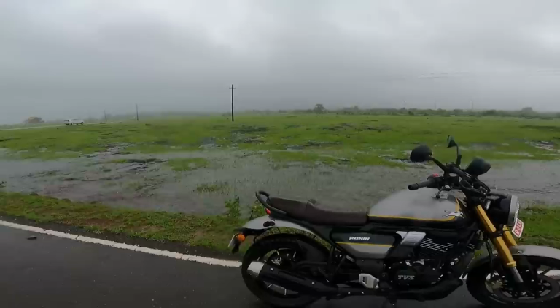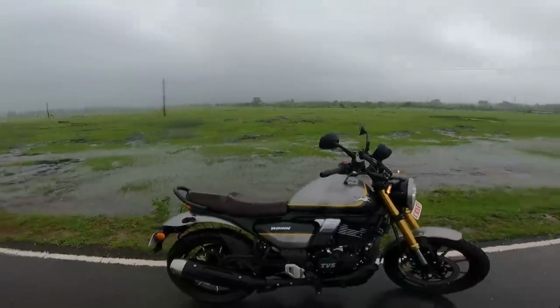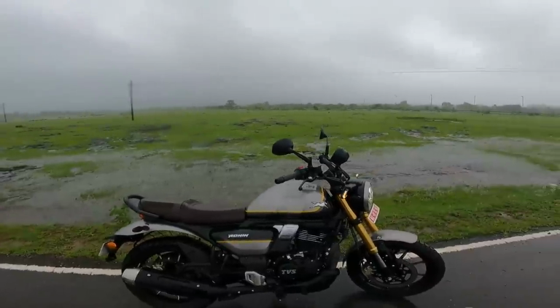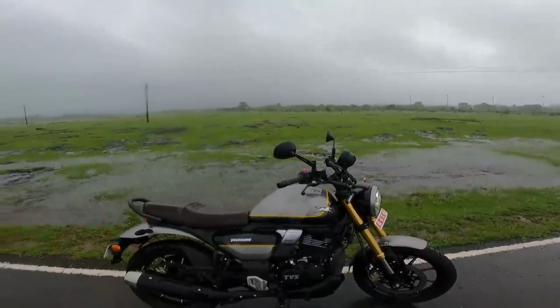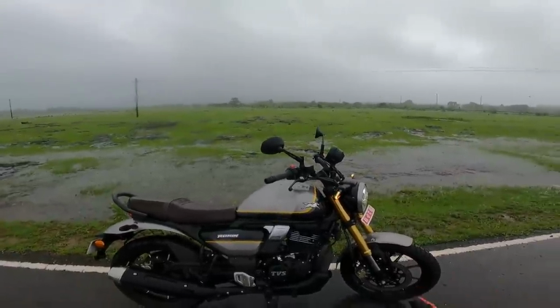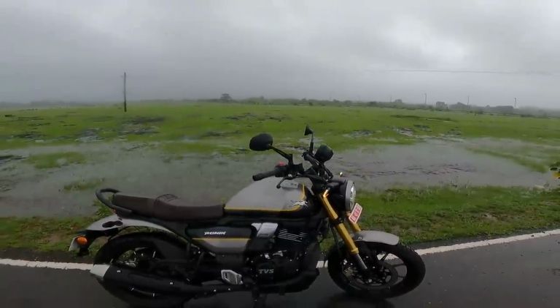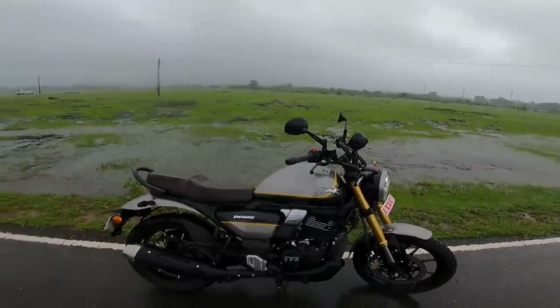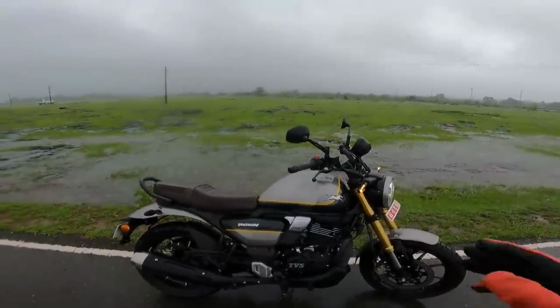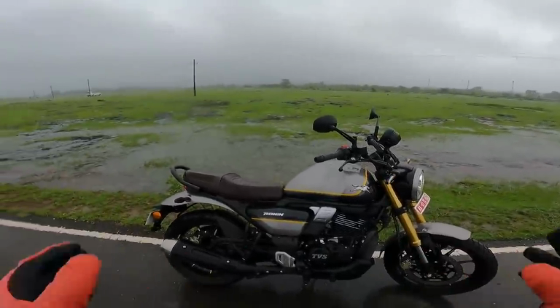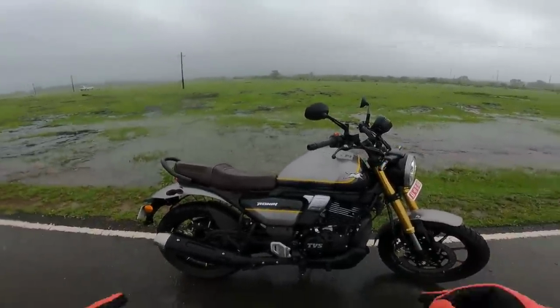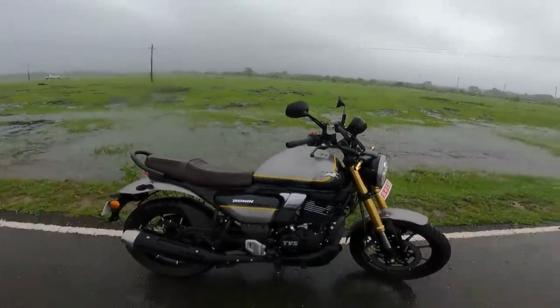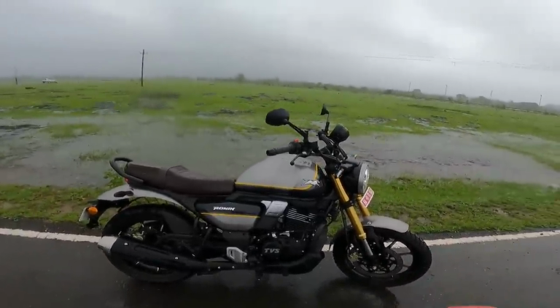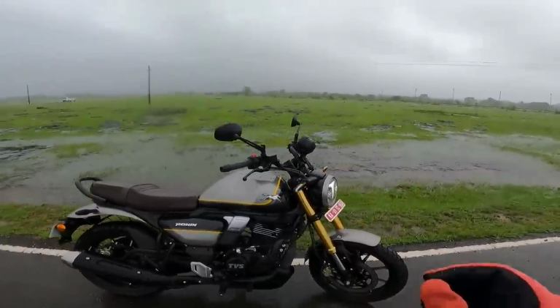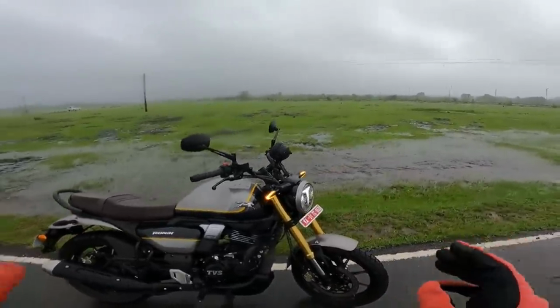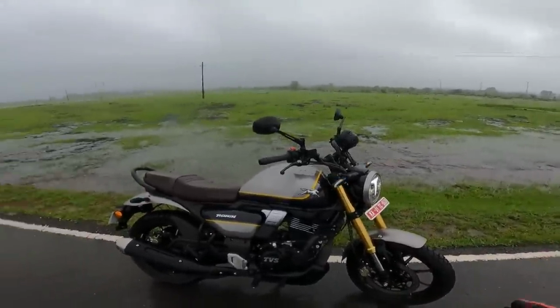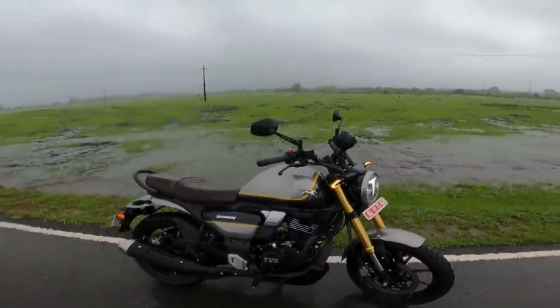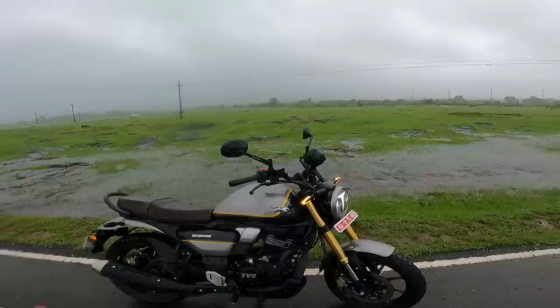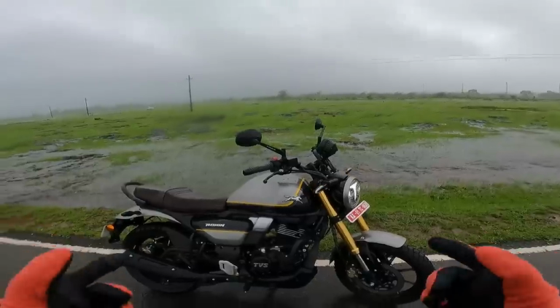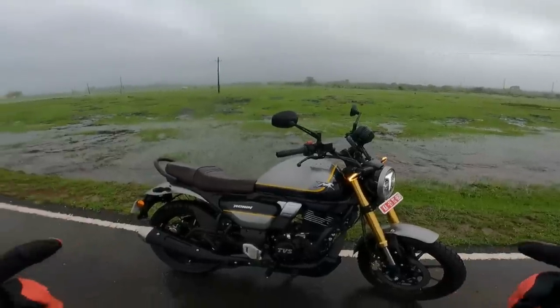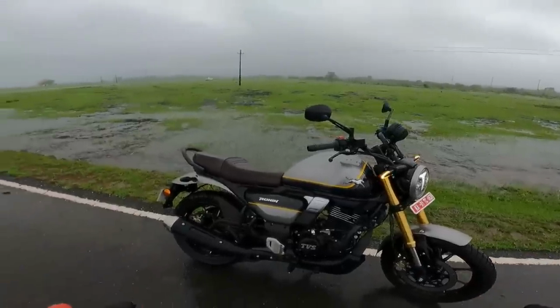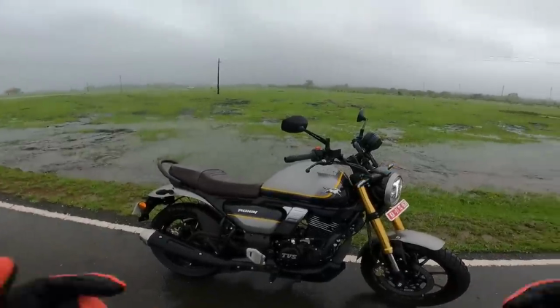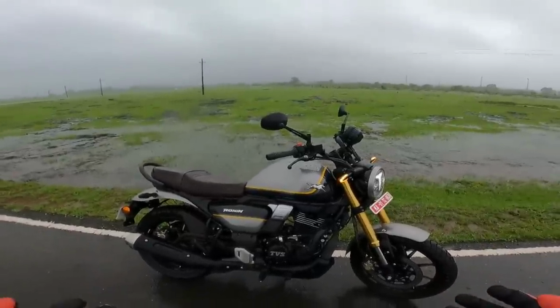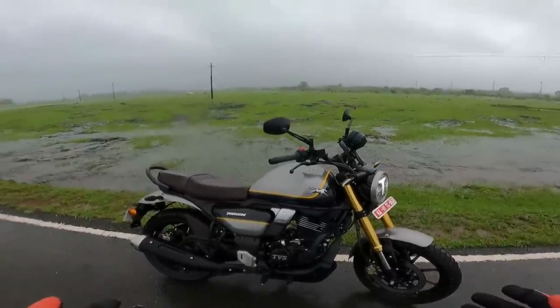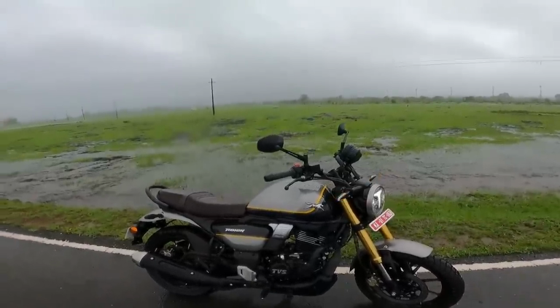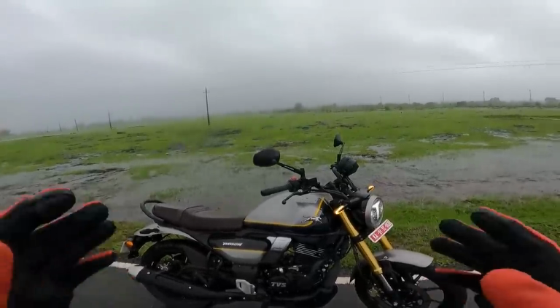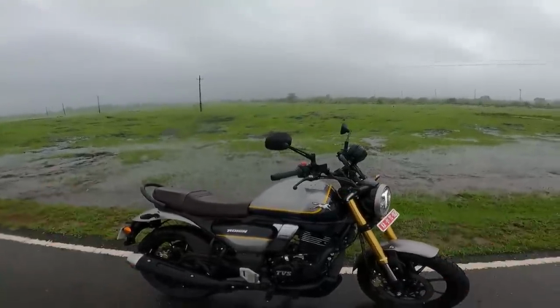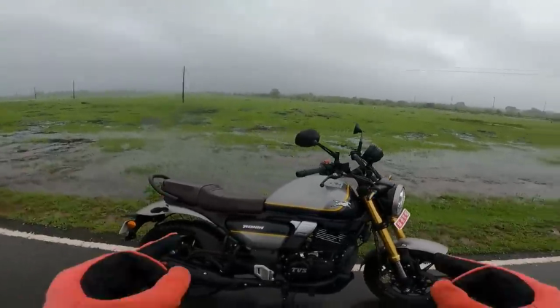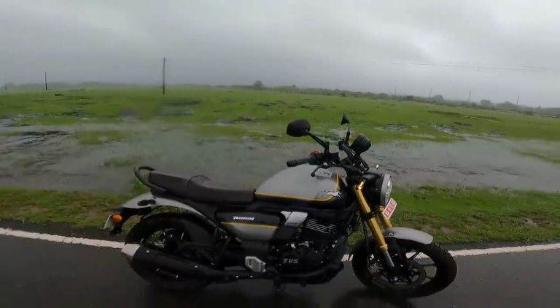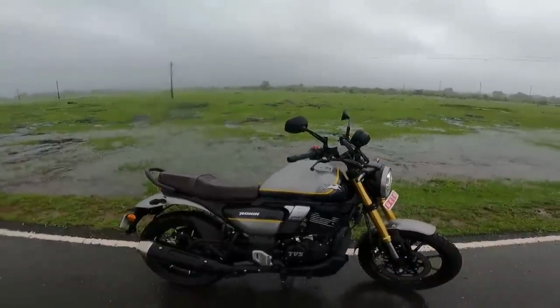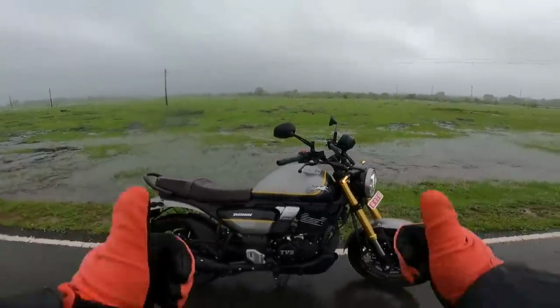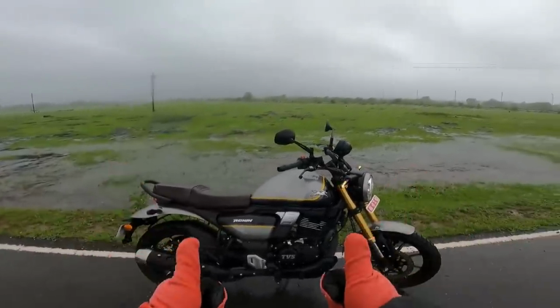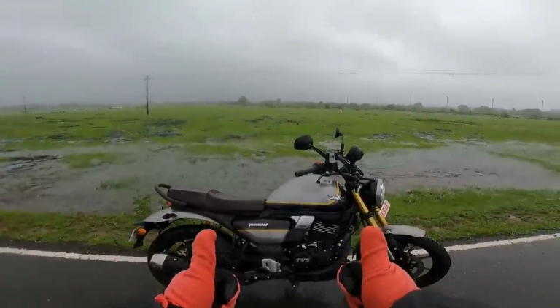Absolutely drenched in rain. I just hope the audio got recorded. Hats off to GoPro if they can pull this off in these treacherous conditions. A Telugu vlog is coming up and I have to record that as well. Thanks for watching, catch you guys in the next video. Until then, take care, God bless and ride safe.